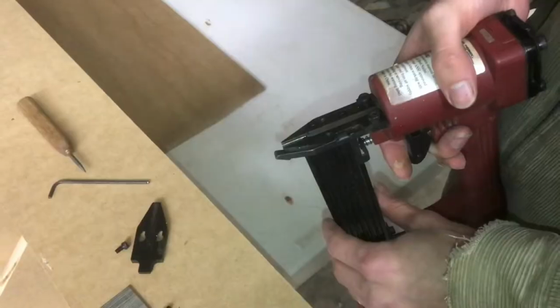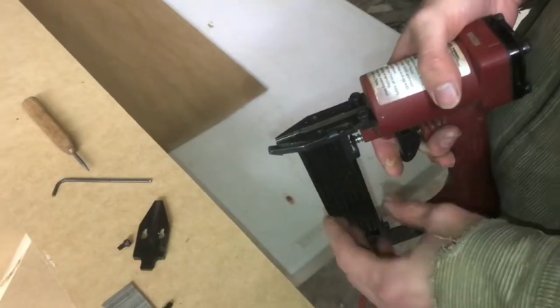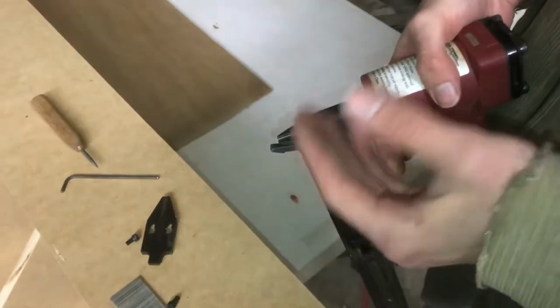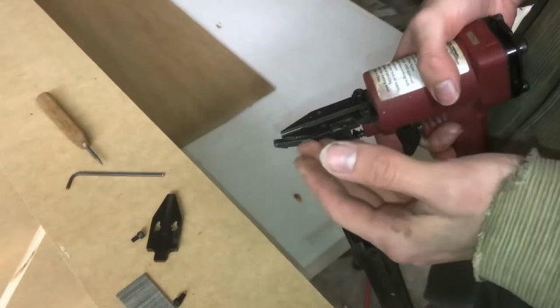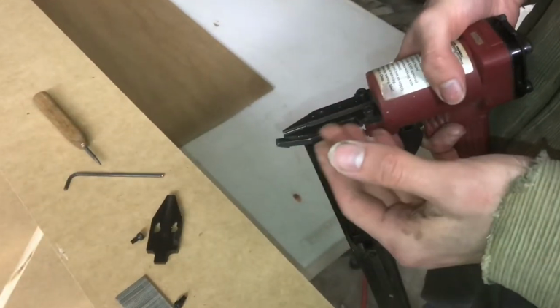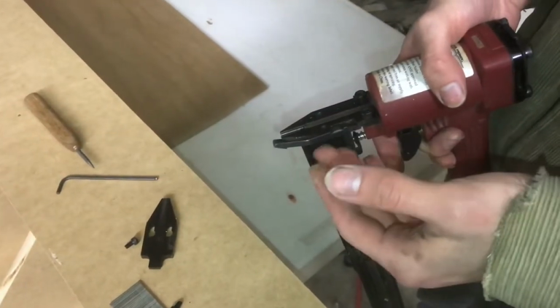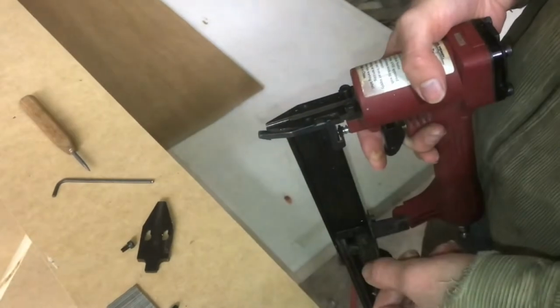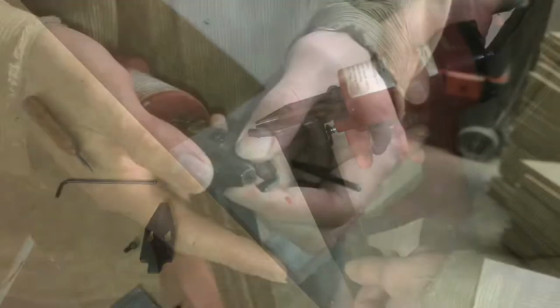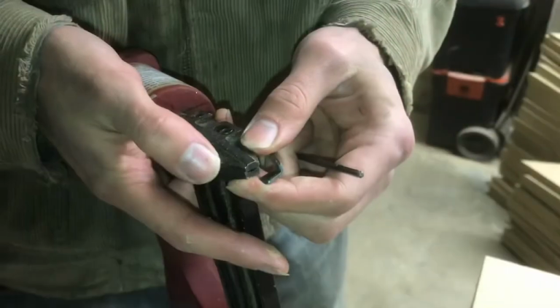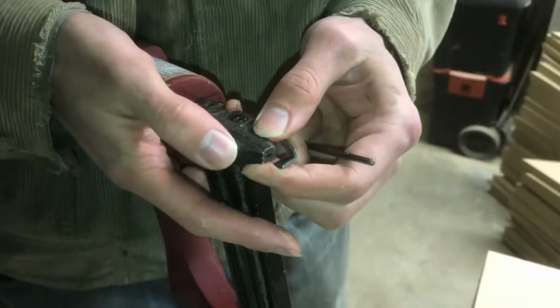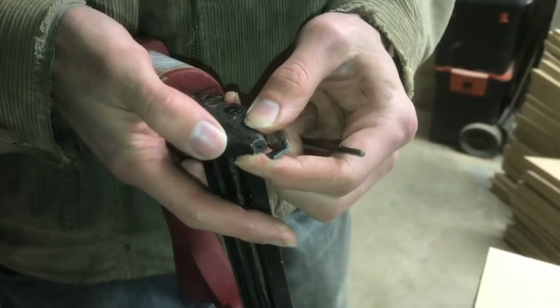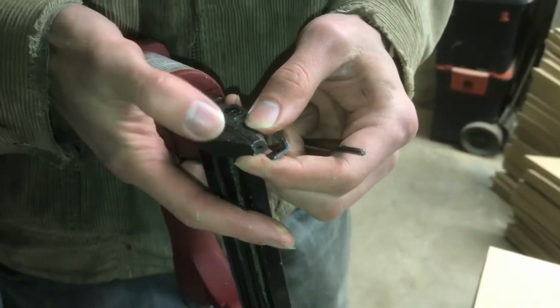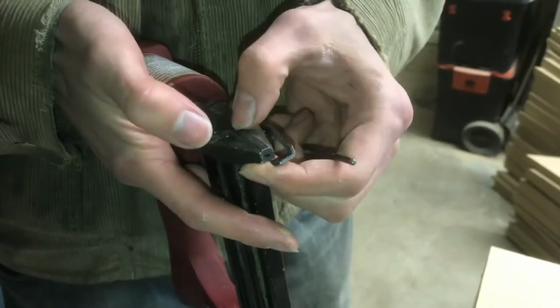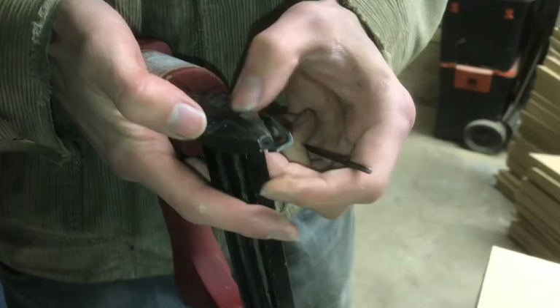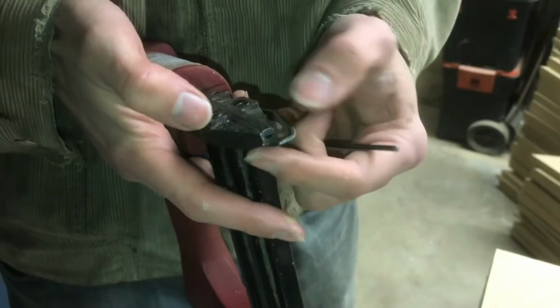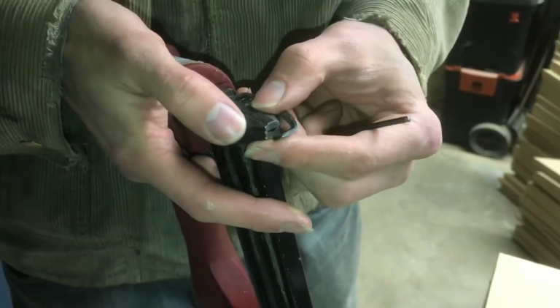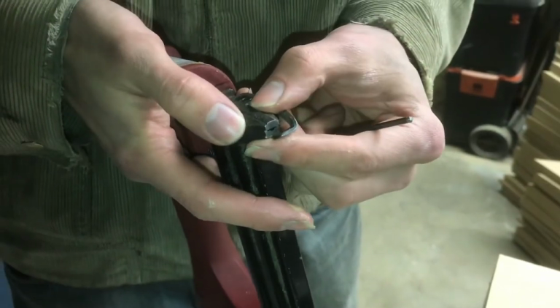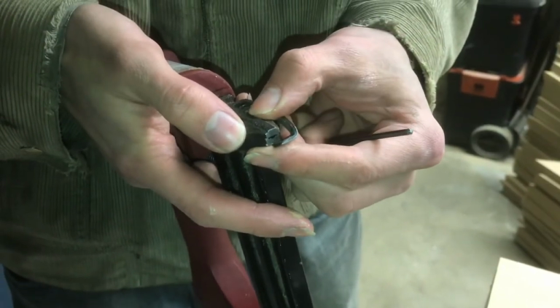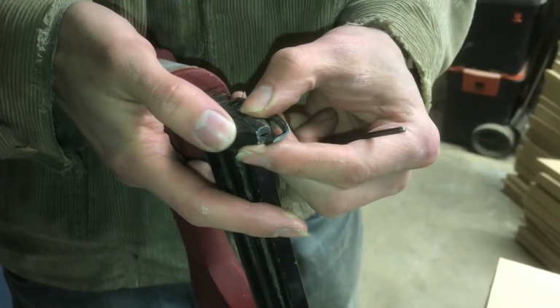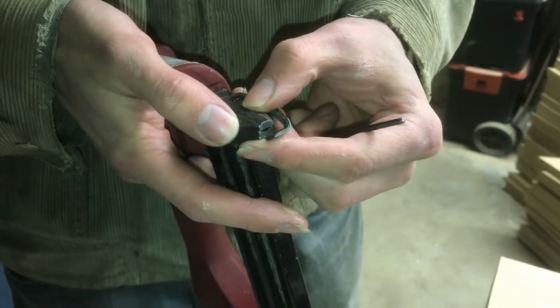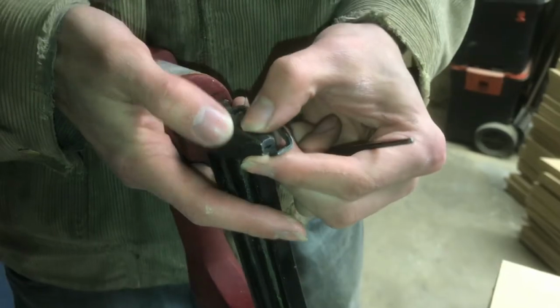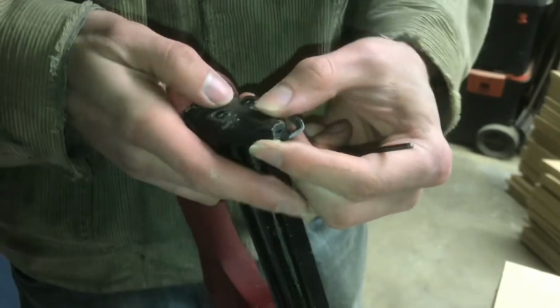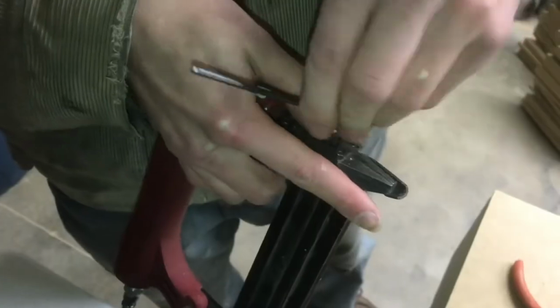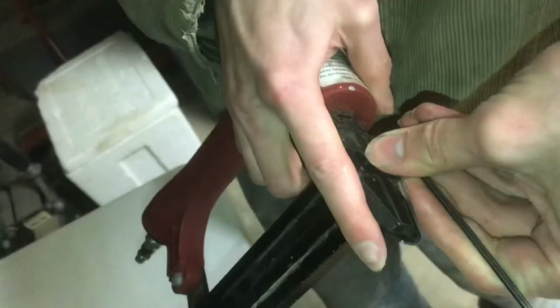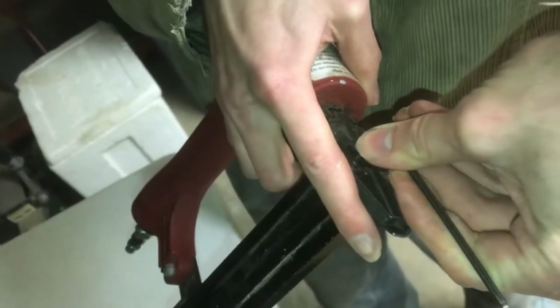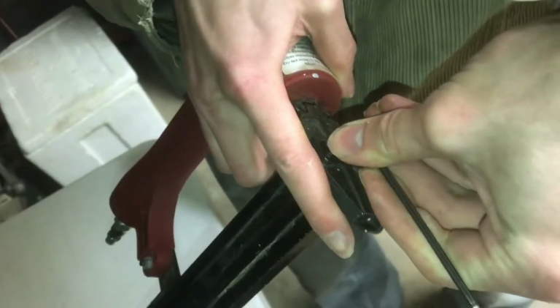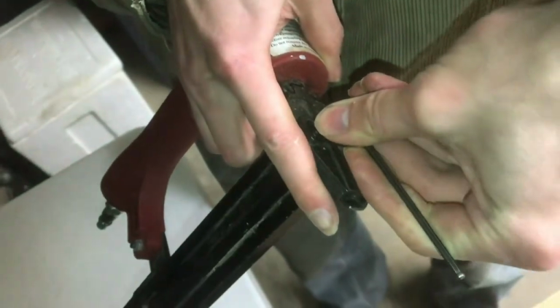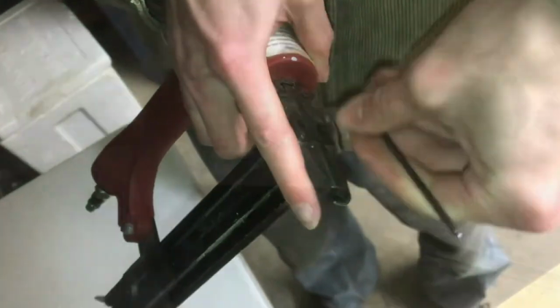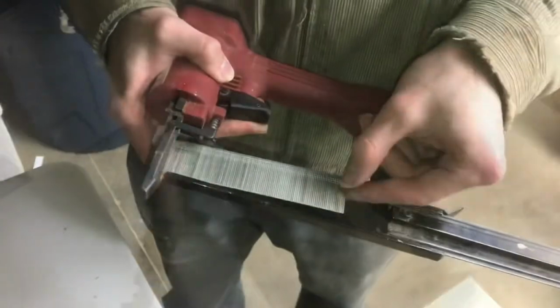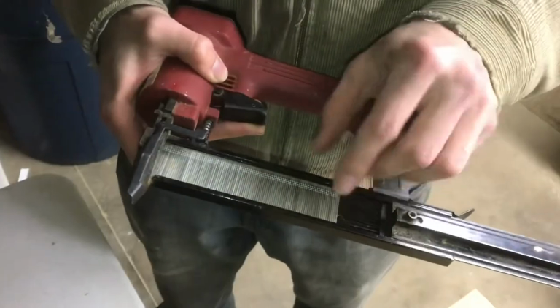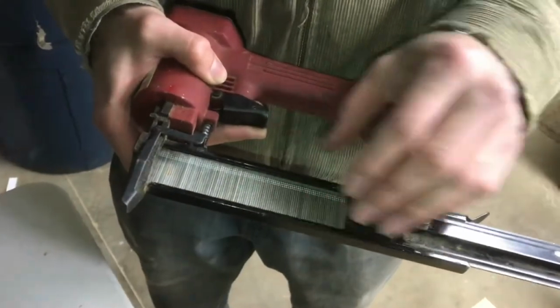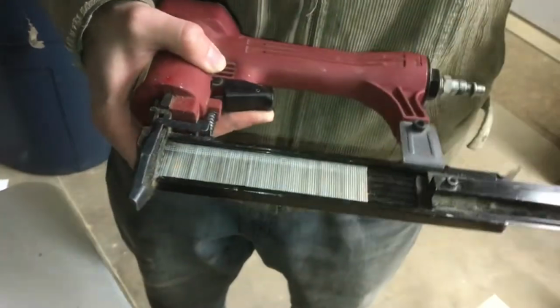Now we can put it back together and keep on nailing. Just make sure that you align the upper part with the lower portion before you tighten those screws down. Nice and snug. So we'll put our nails in.